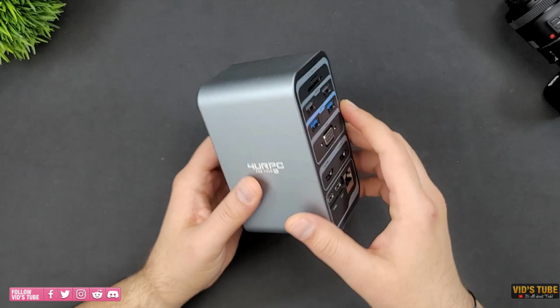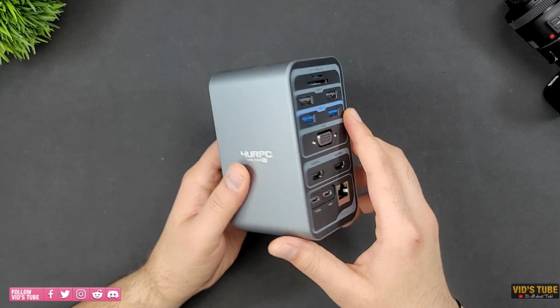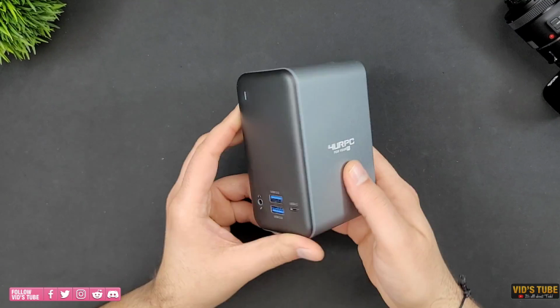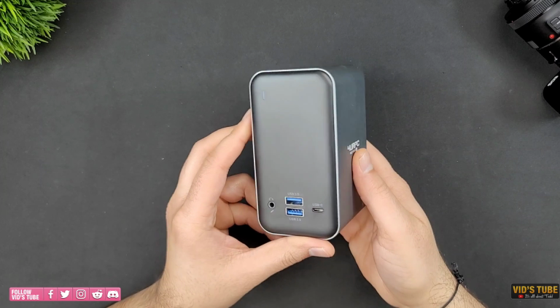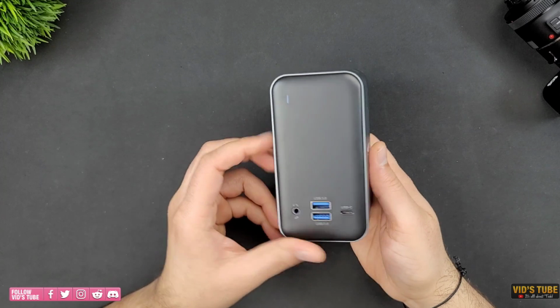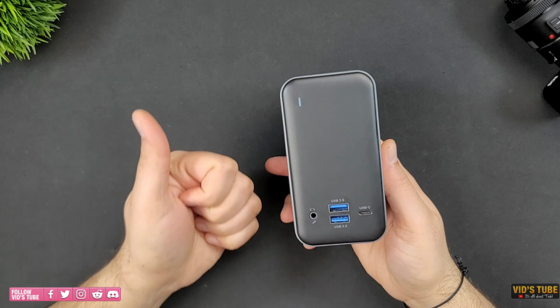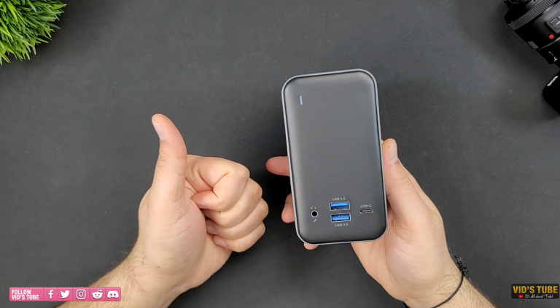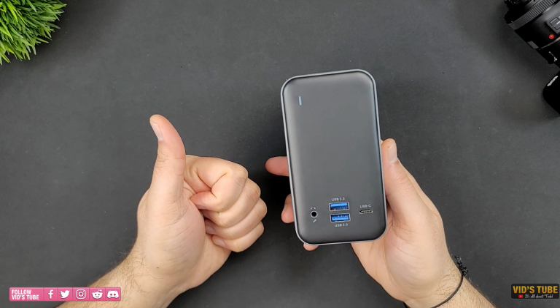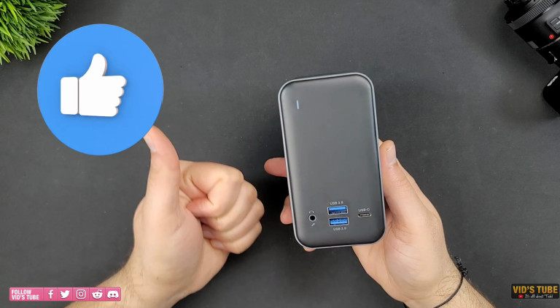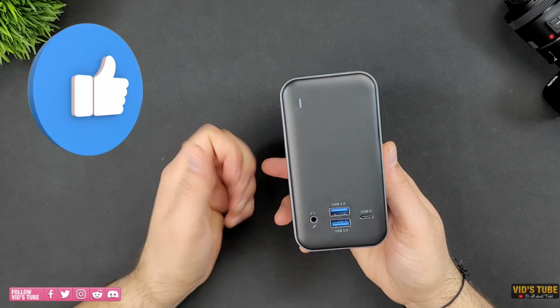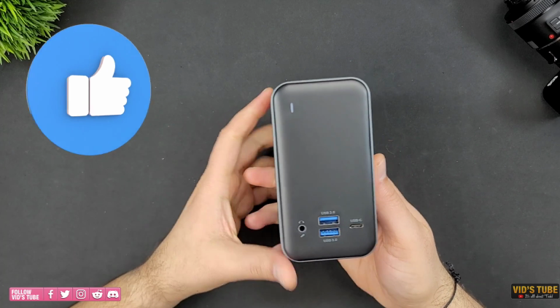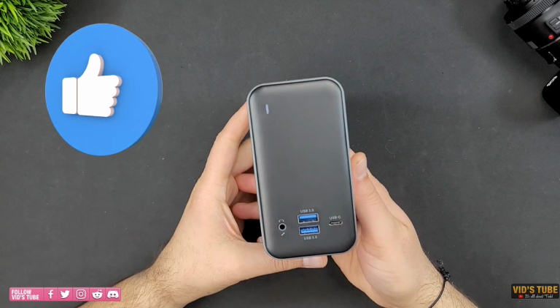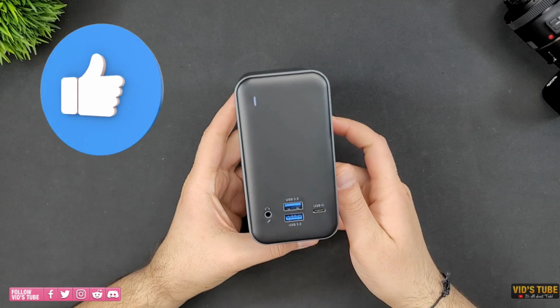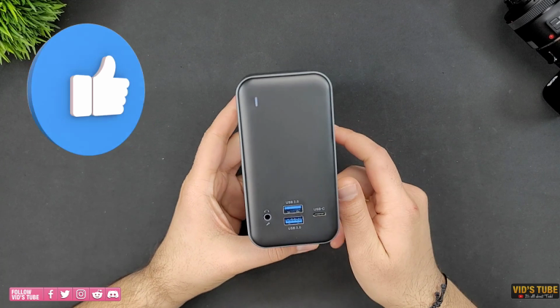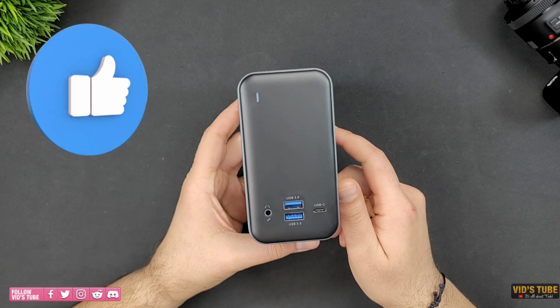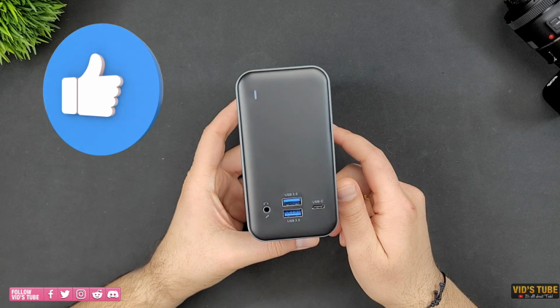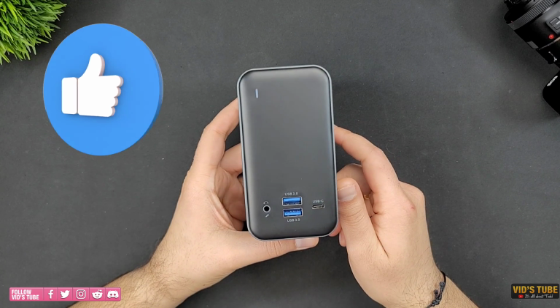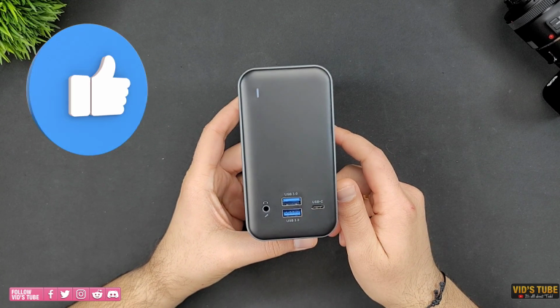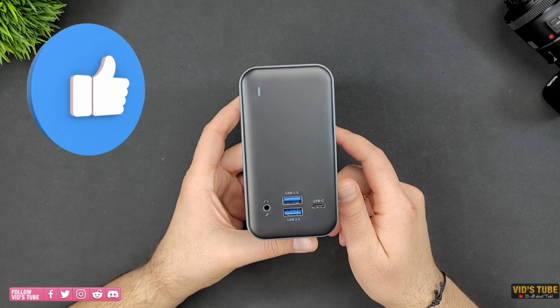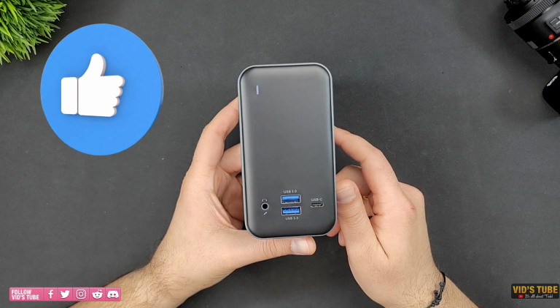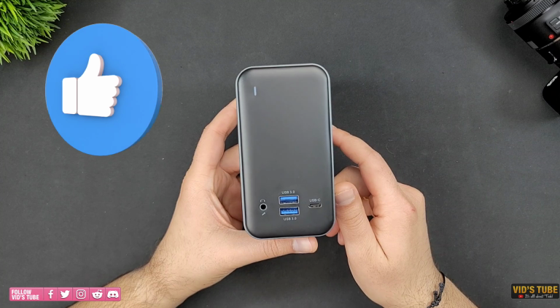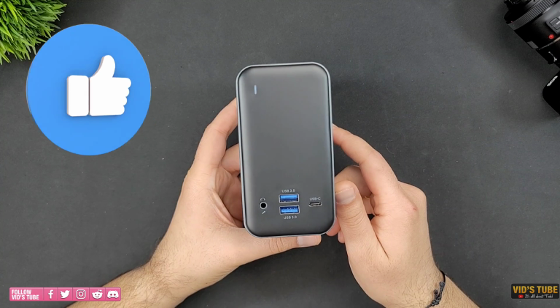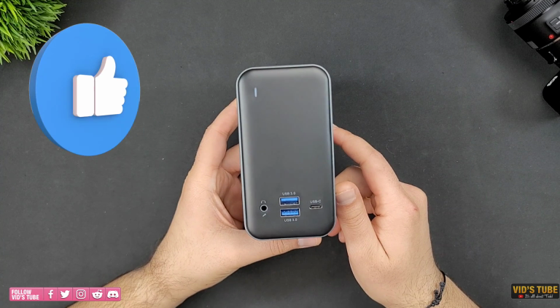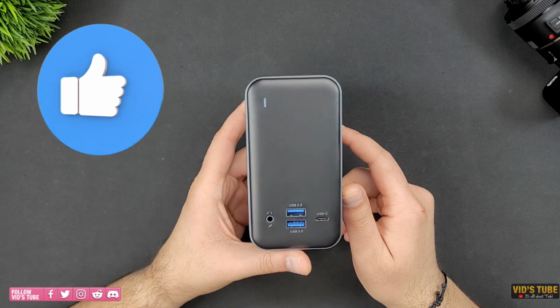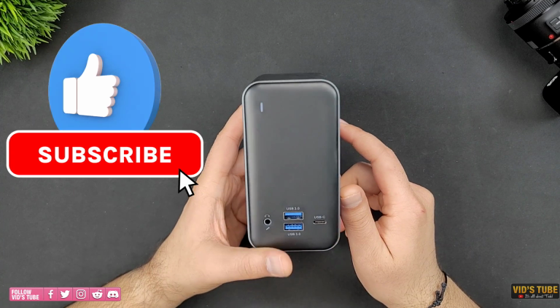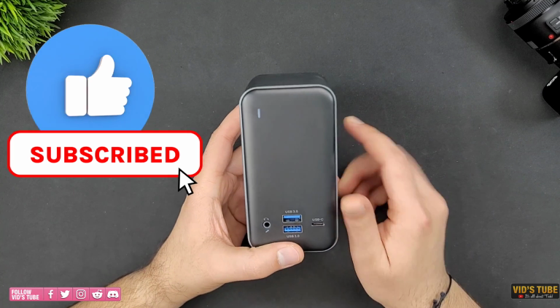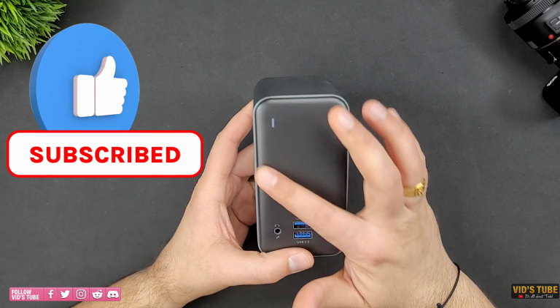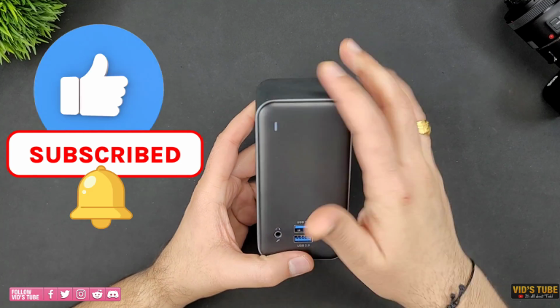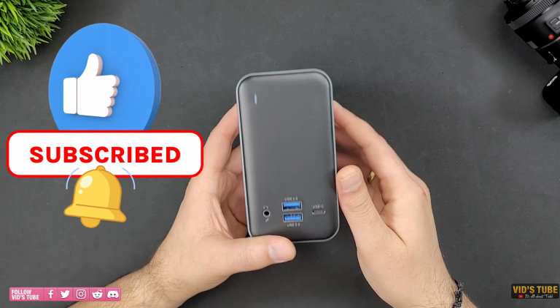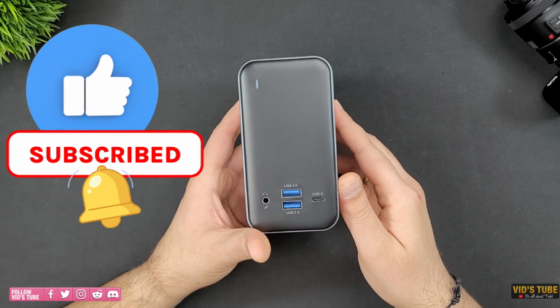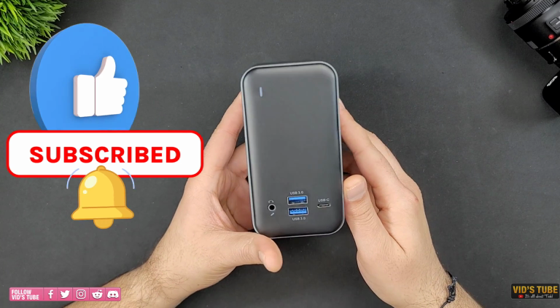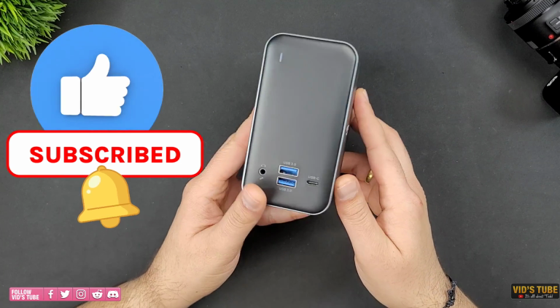If you made it this far in the video, thank you so much for sticking around. Please hit the like button to help this video reach a broader audience and consider subscribing for such detailed tech videos.